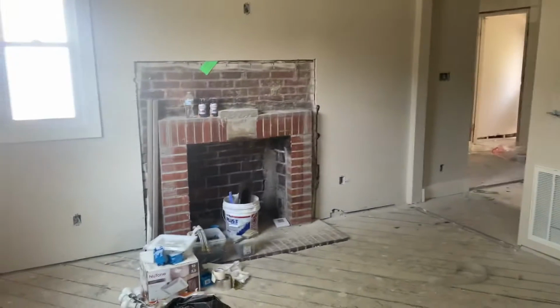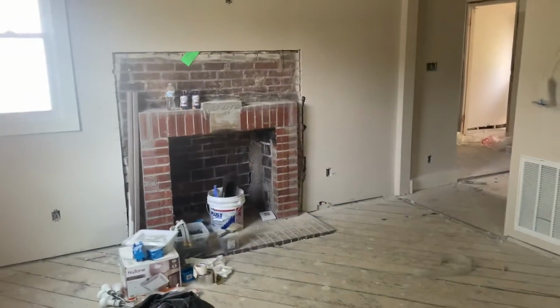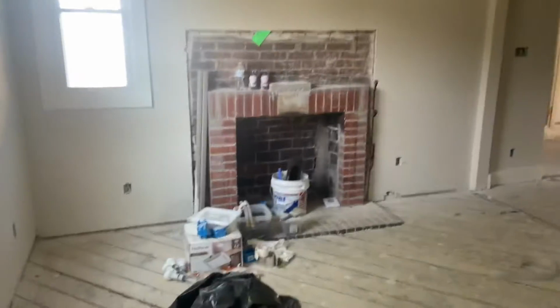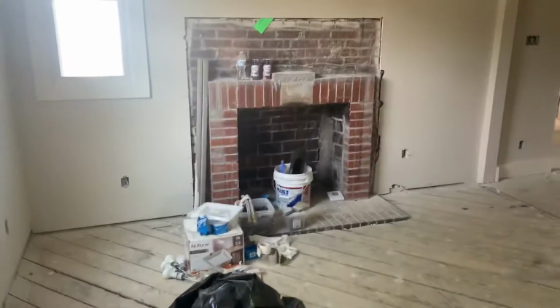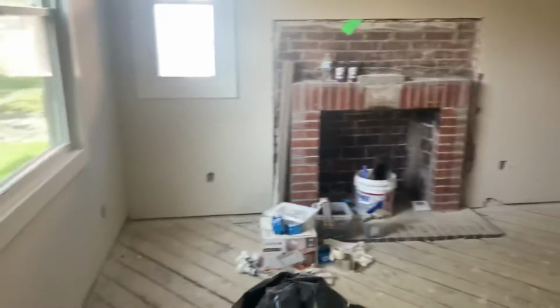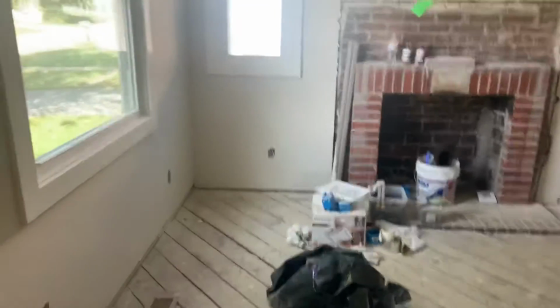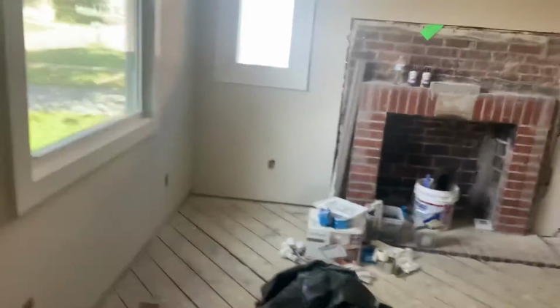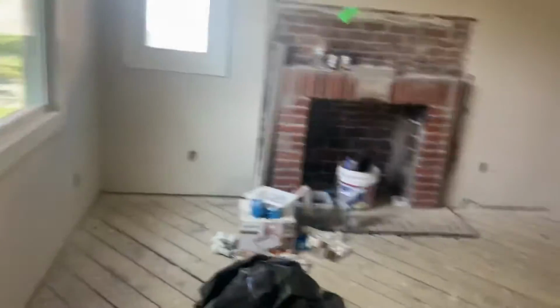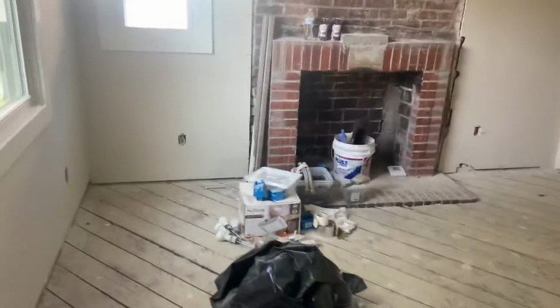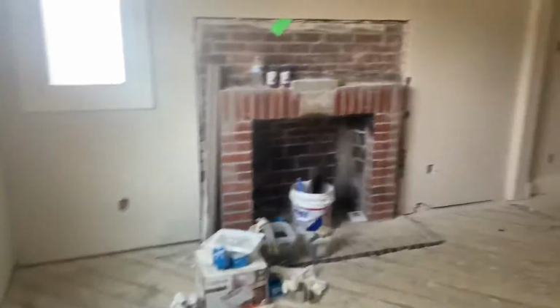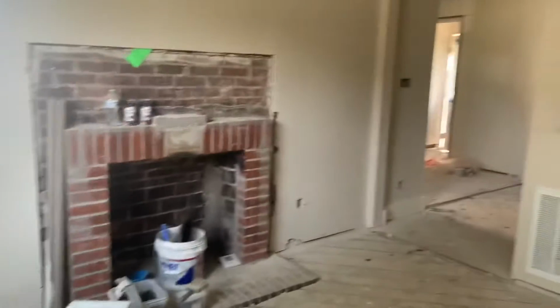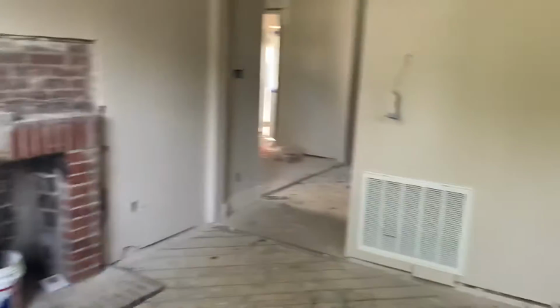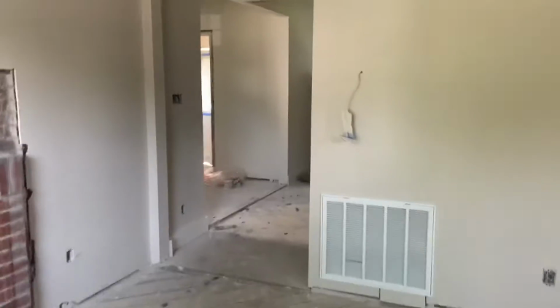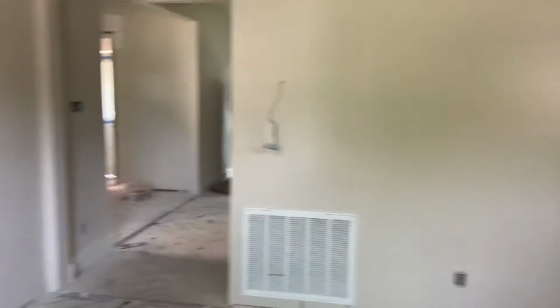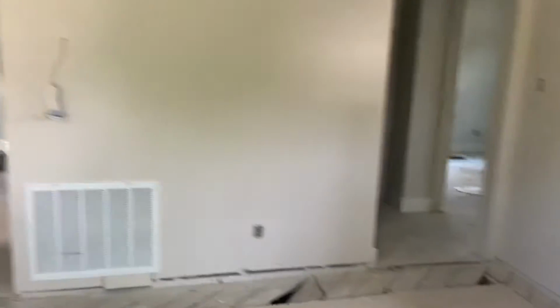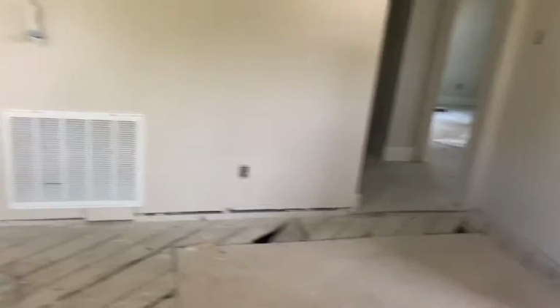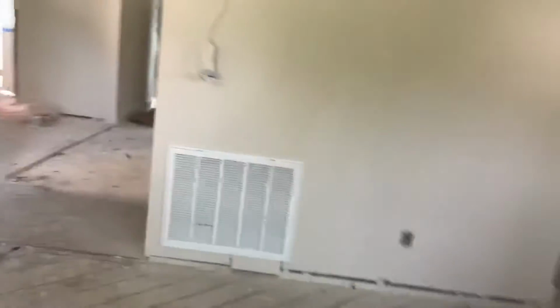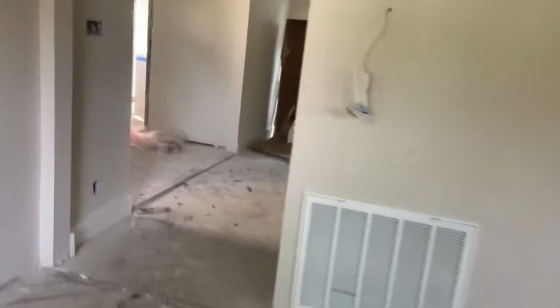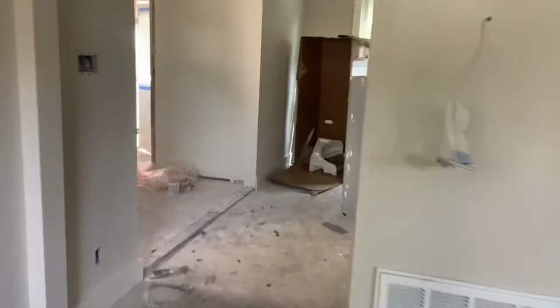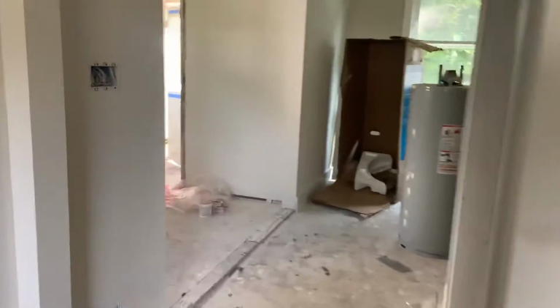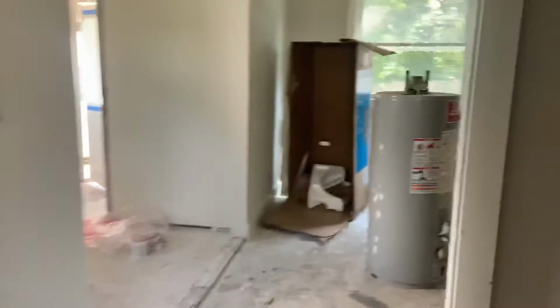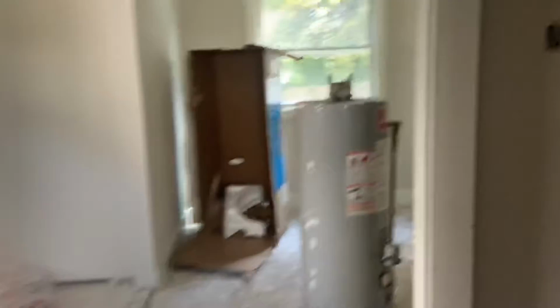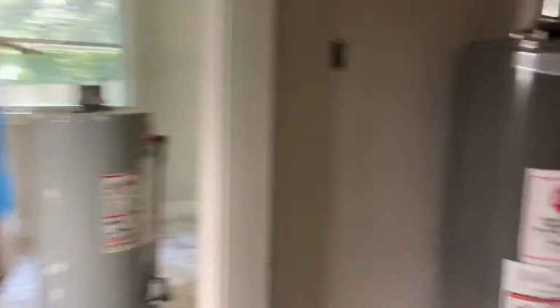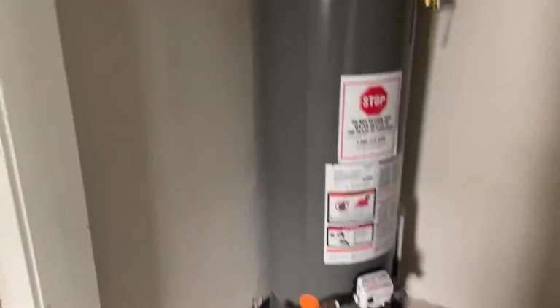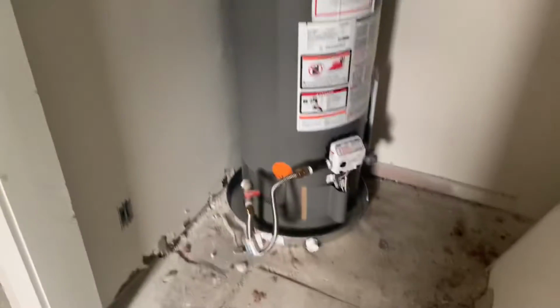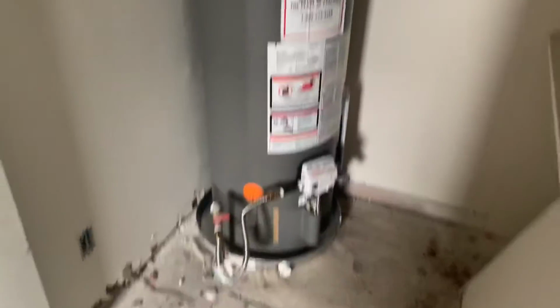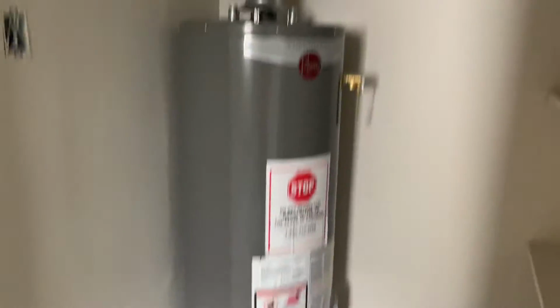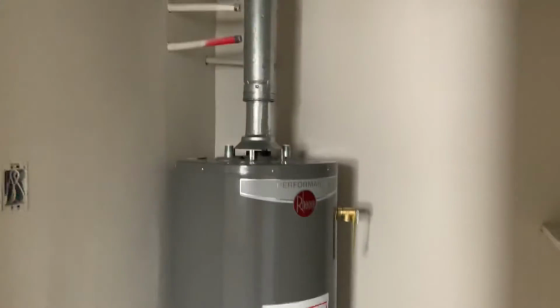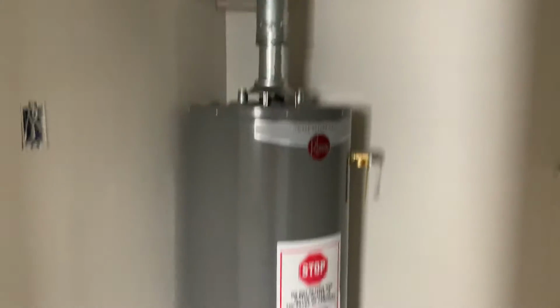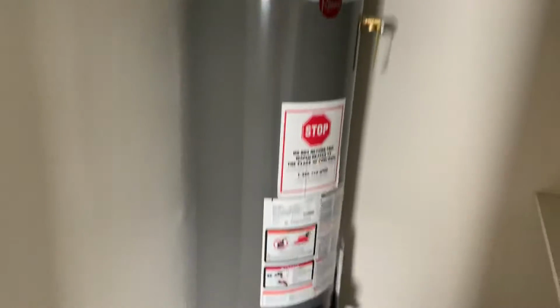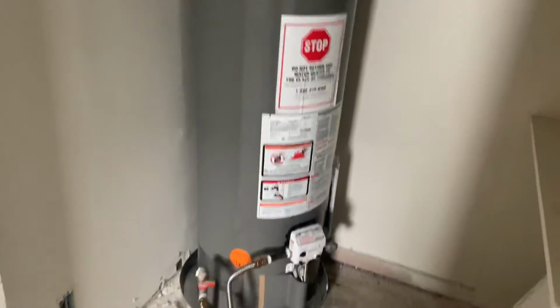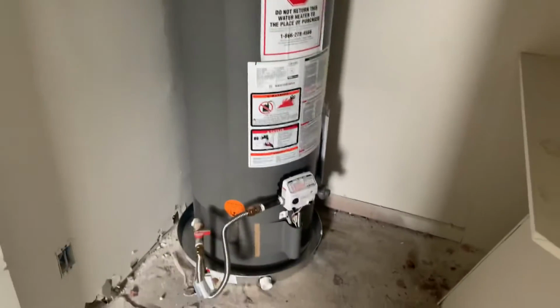1872 Buford. This is a quick walkthrough video to see where we're at on the house. The mechanical inspection has been done and we've got our new water heater in here.